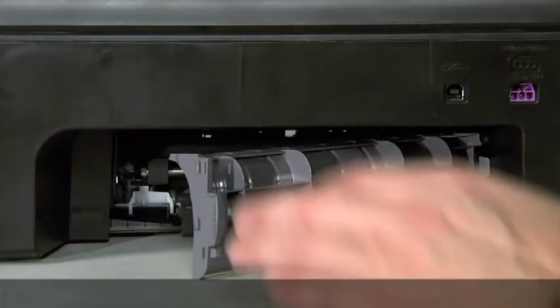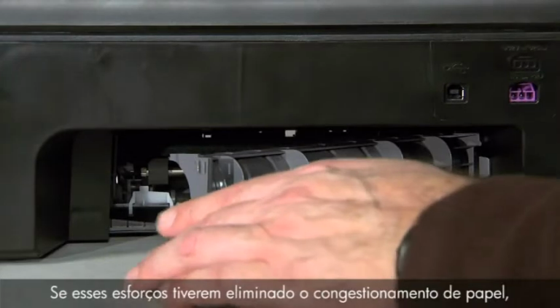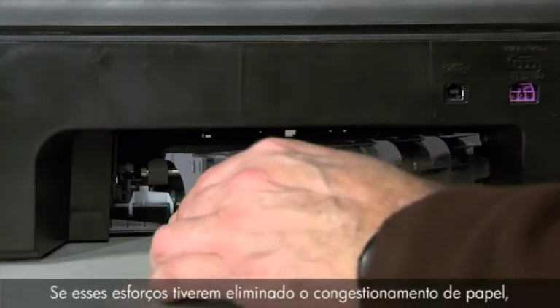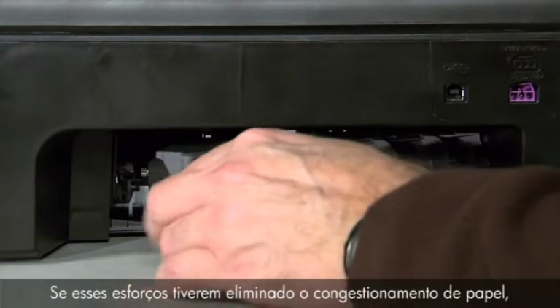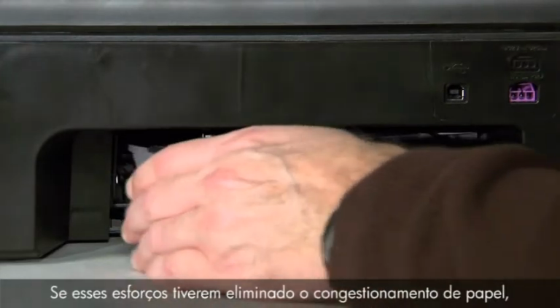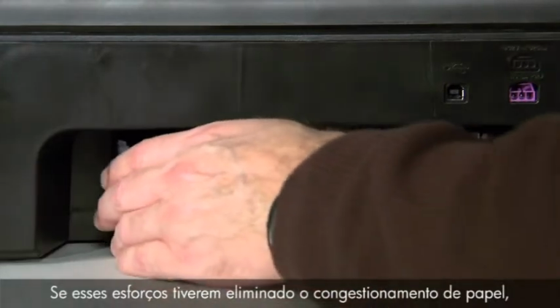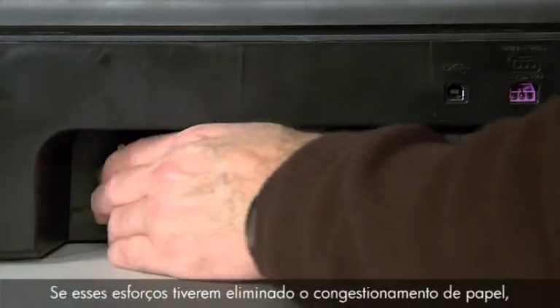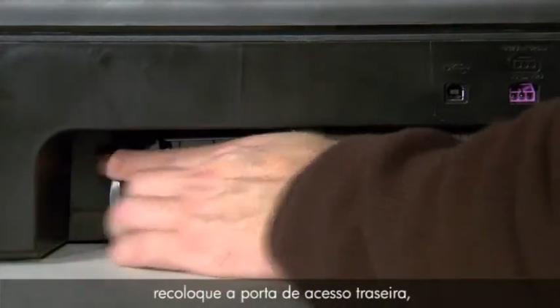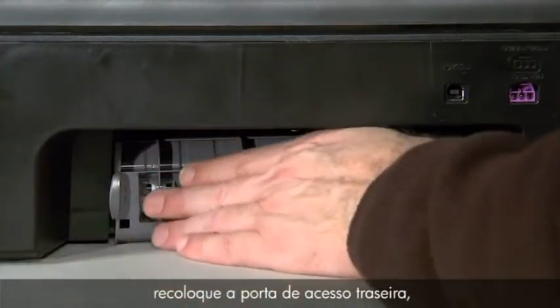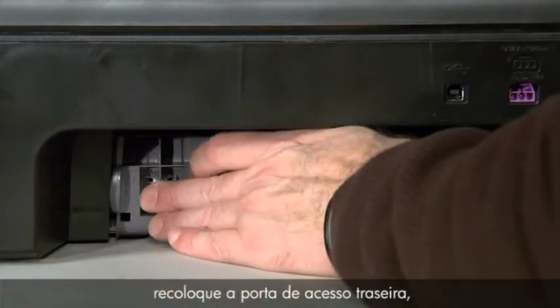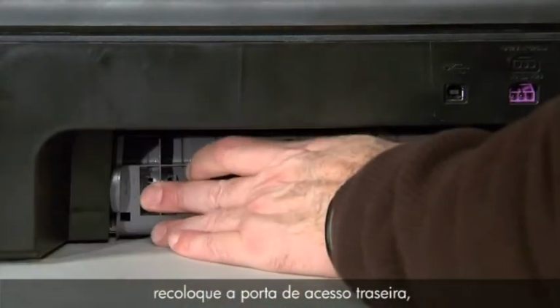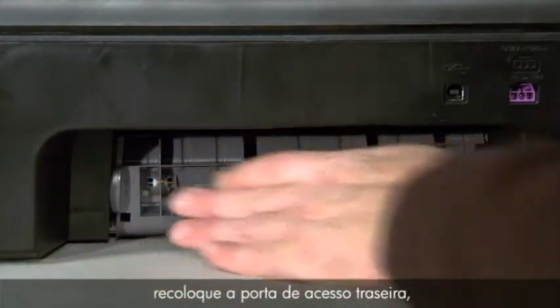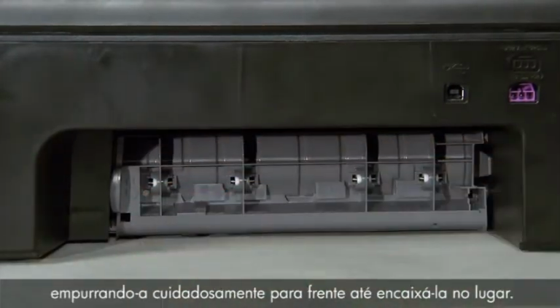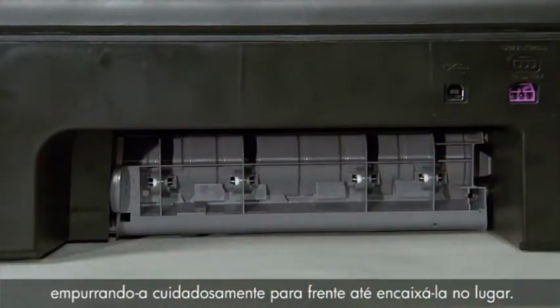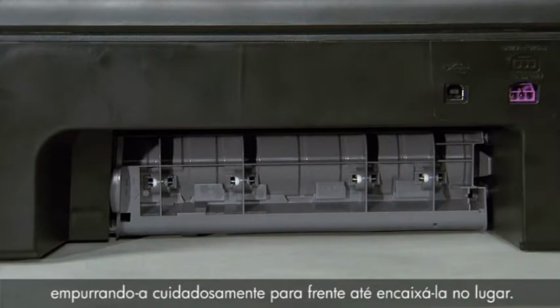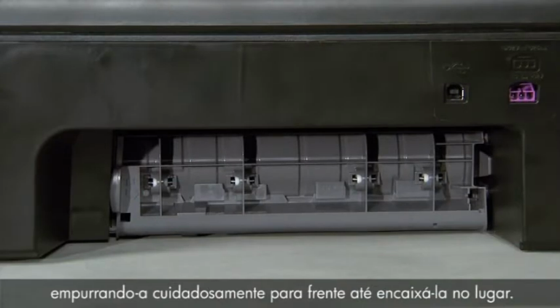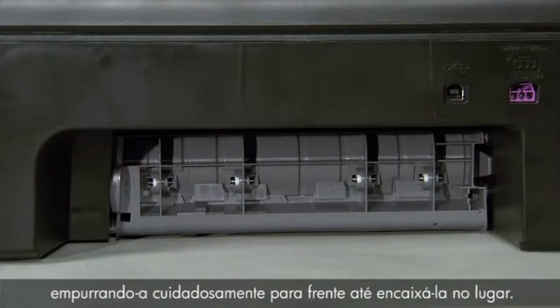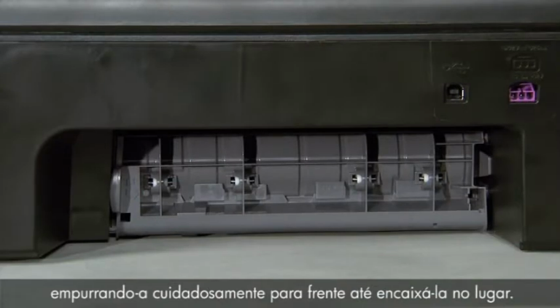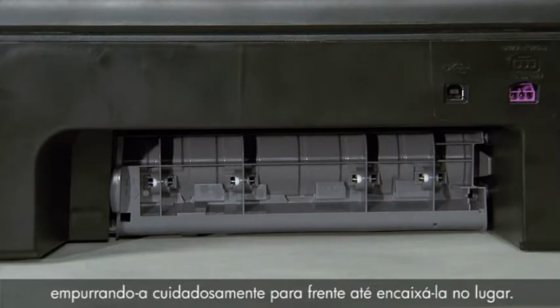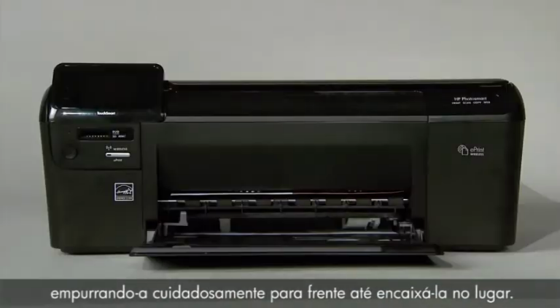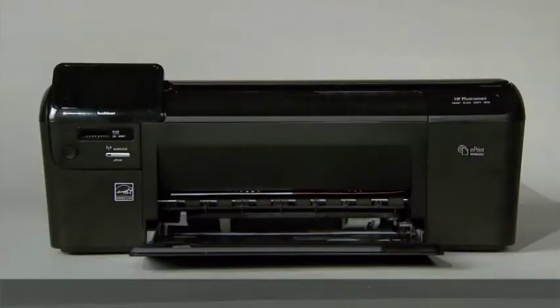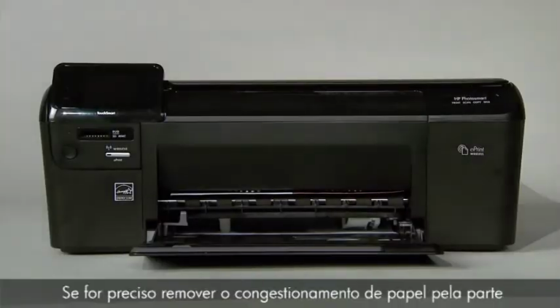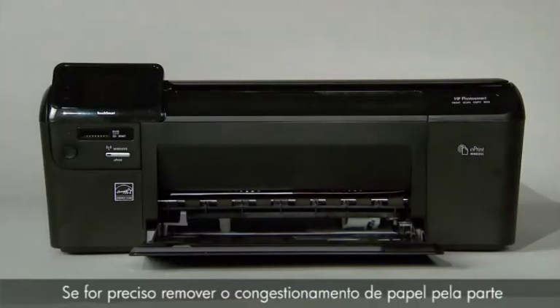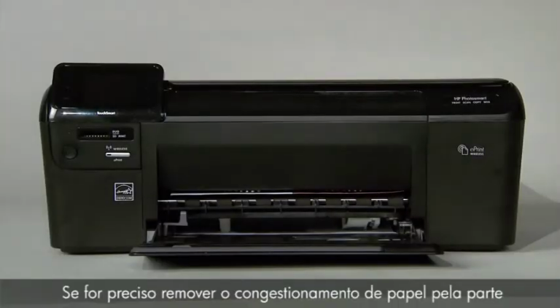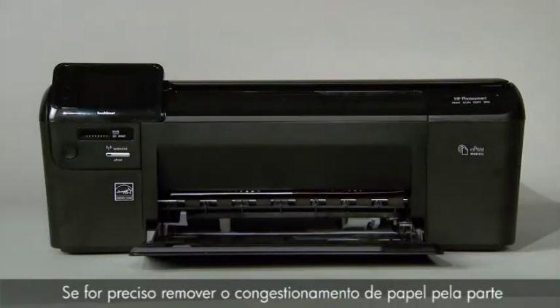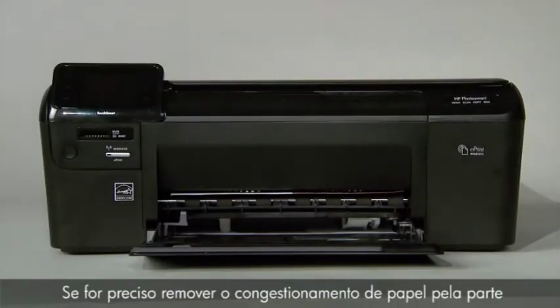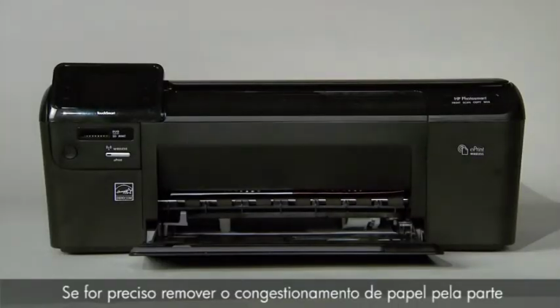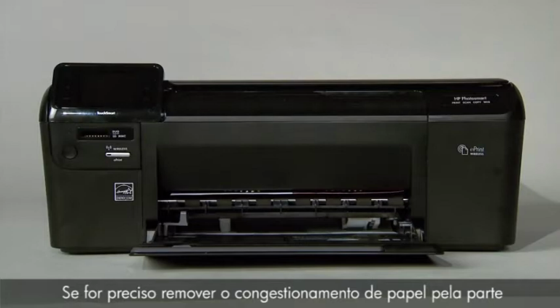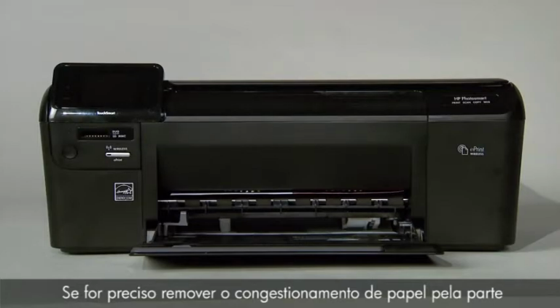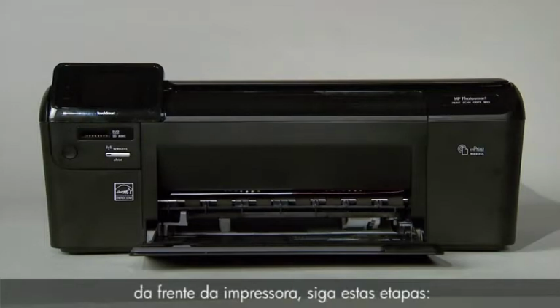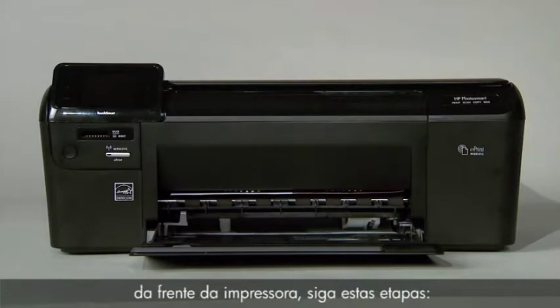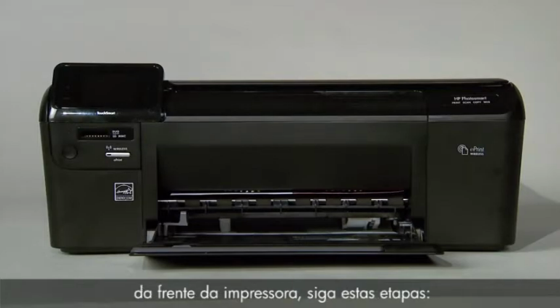If these efforts have cleared the paper jam, reattach the rear access door by gently pushing it forward until it snaps into place. If you must clear the paper jam from the front of your printer, follow these steps.